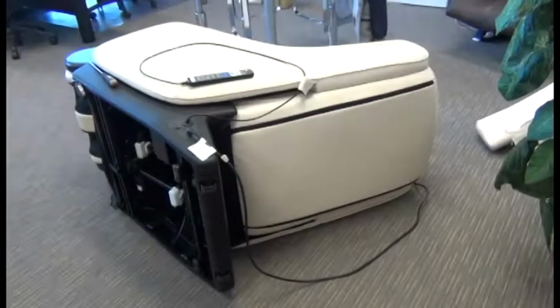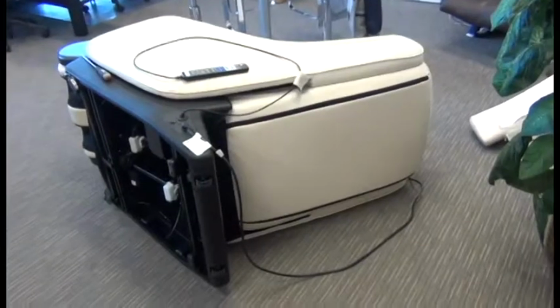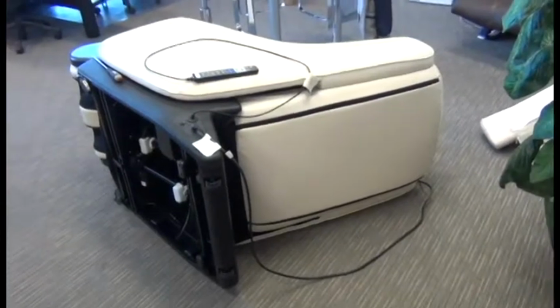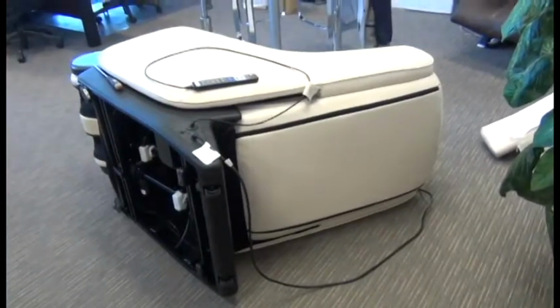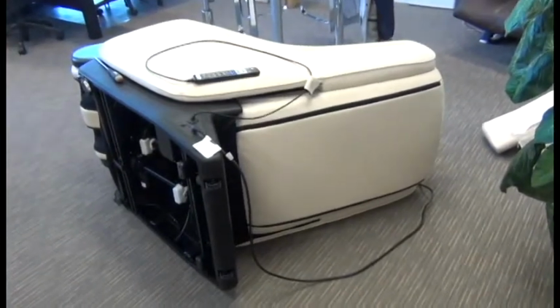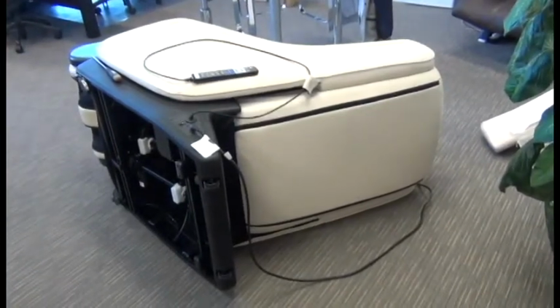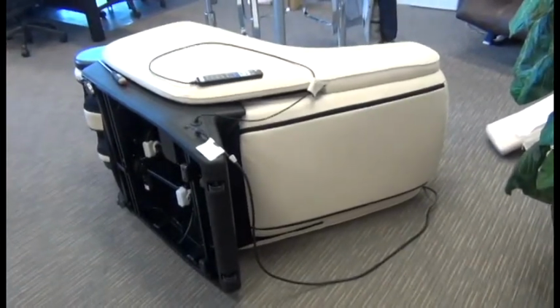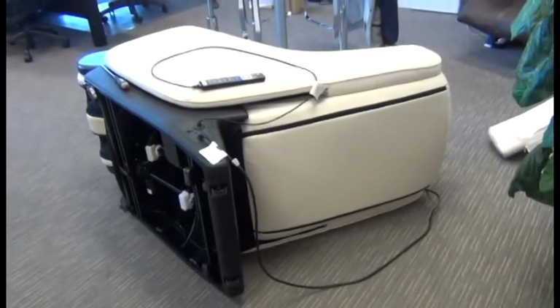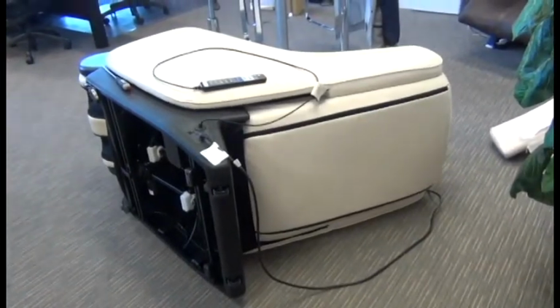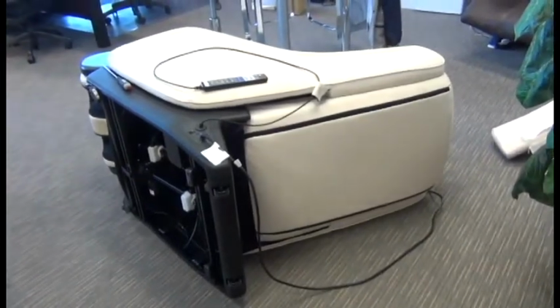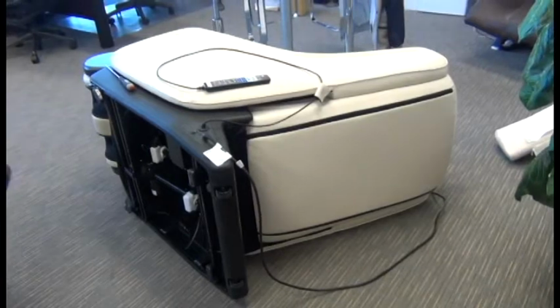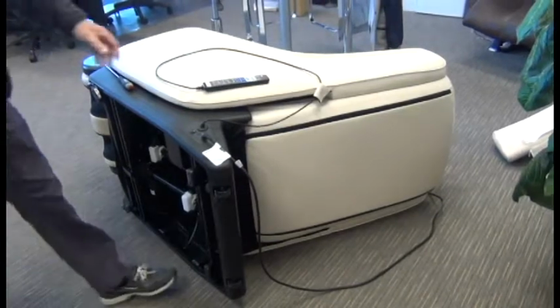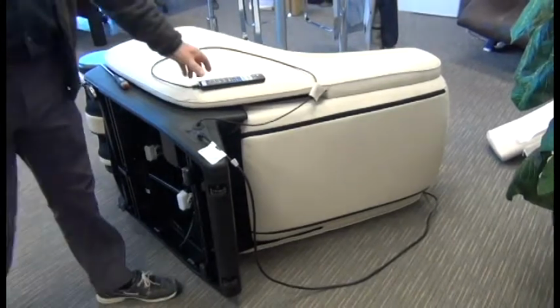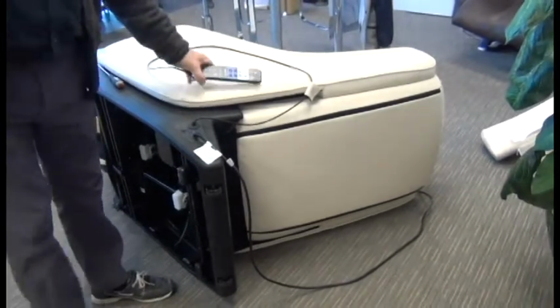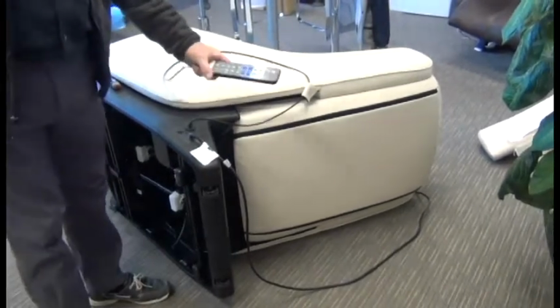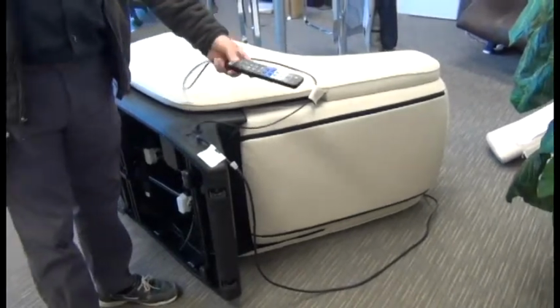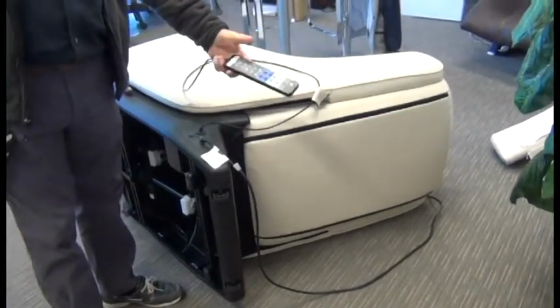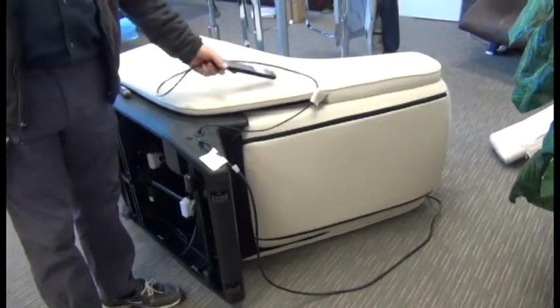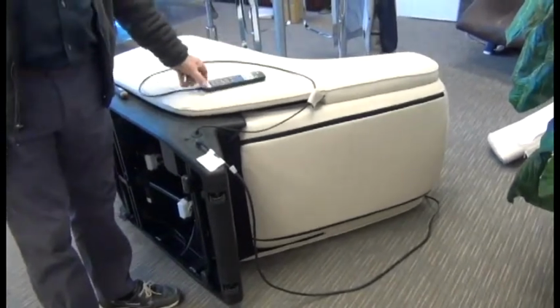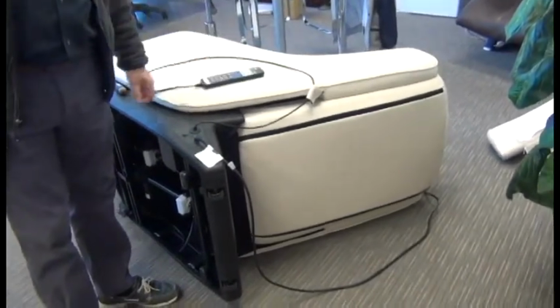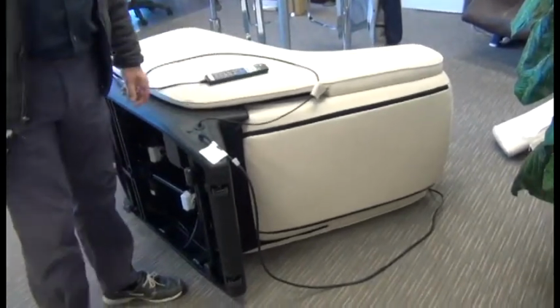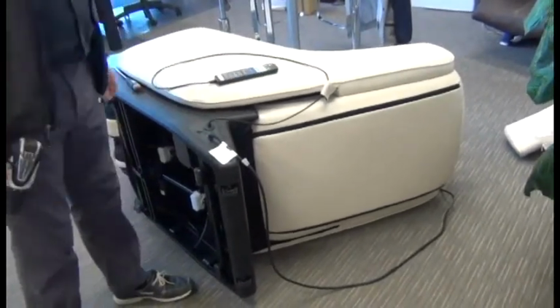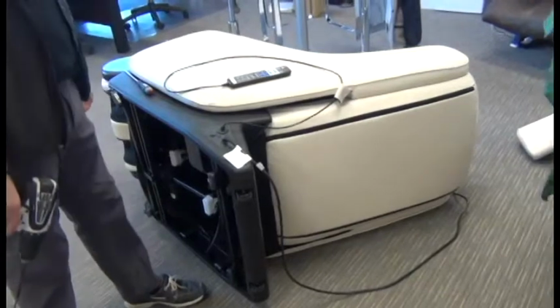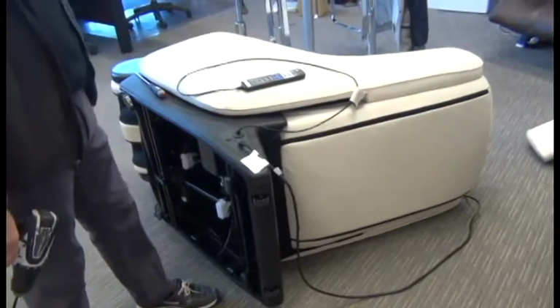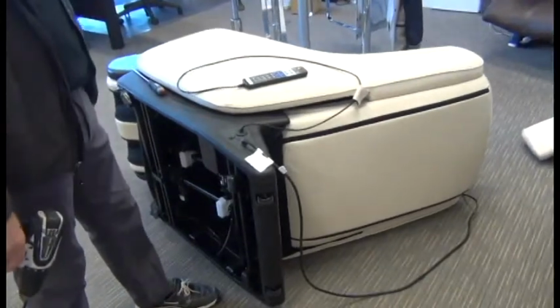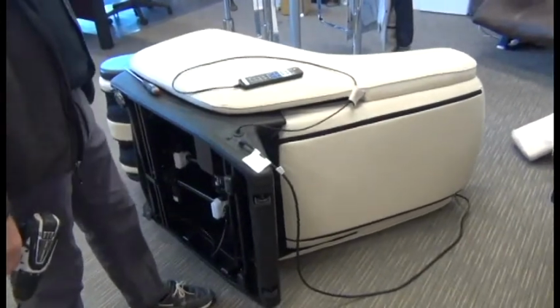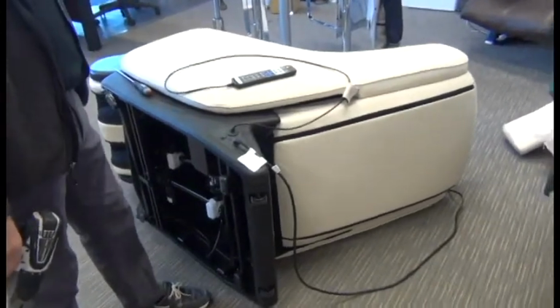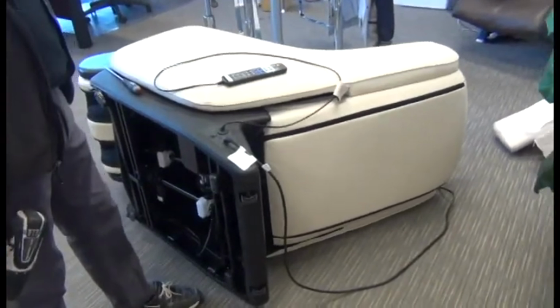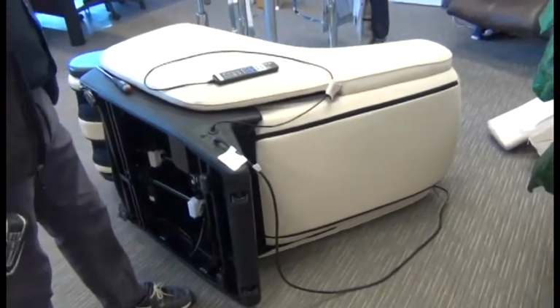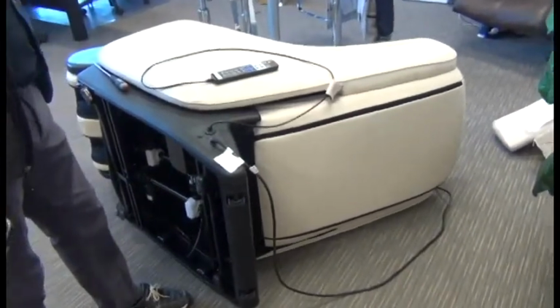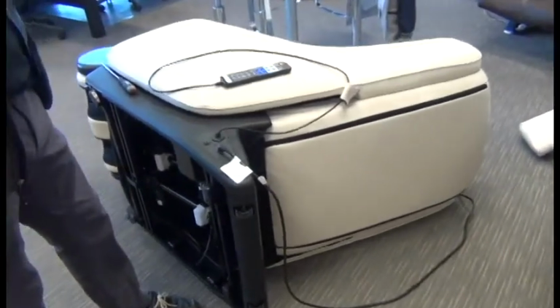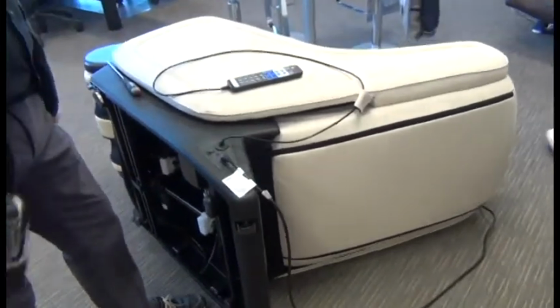In this video, we're going to show how to replace the HumanTouch ZG3 remote control. You may wish to turn the chair on its side as shown here for easier access, though it's not necessary. All you'll need is a Phillips head screwdriver.